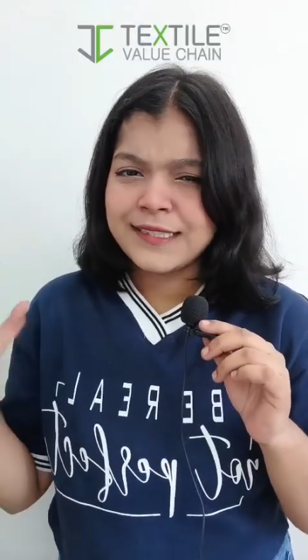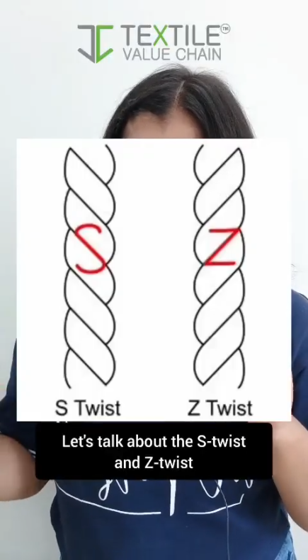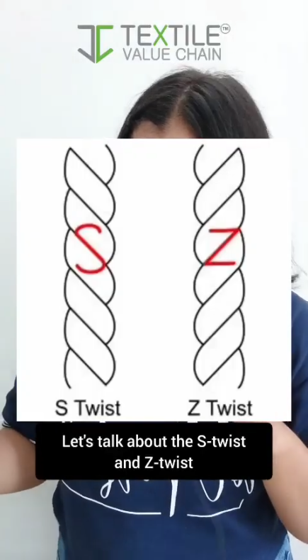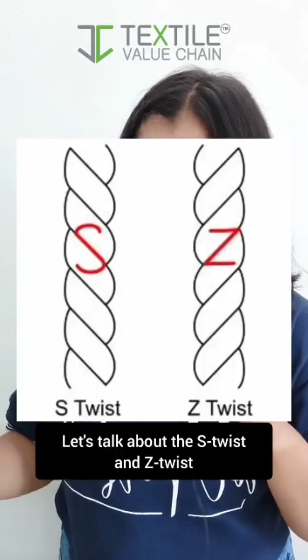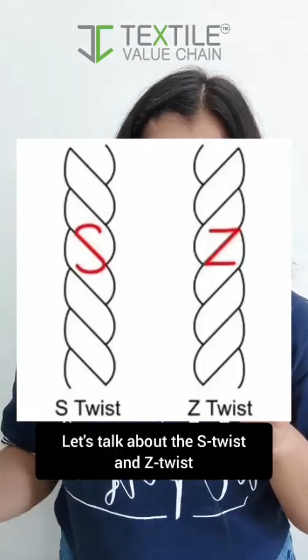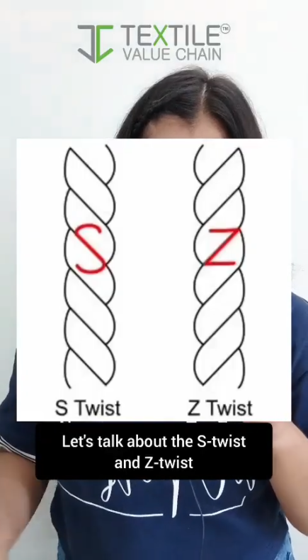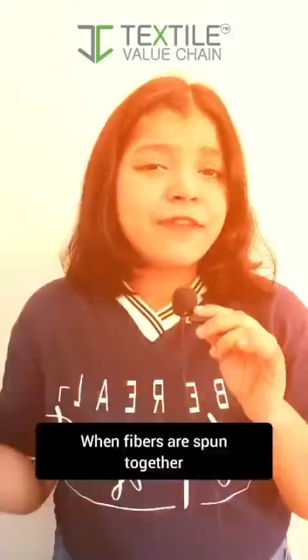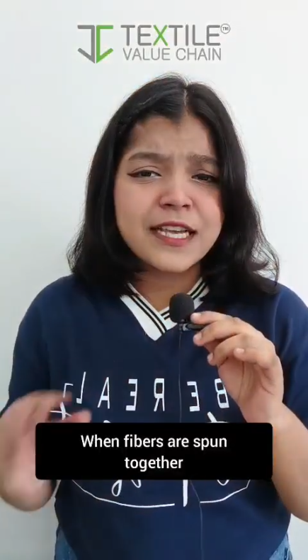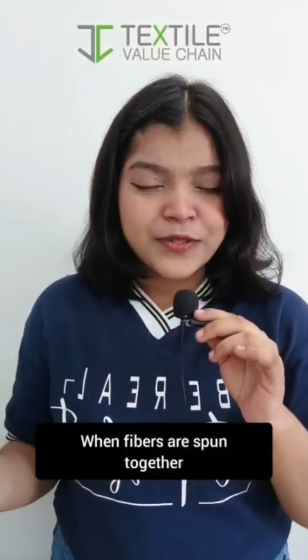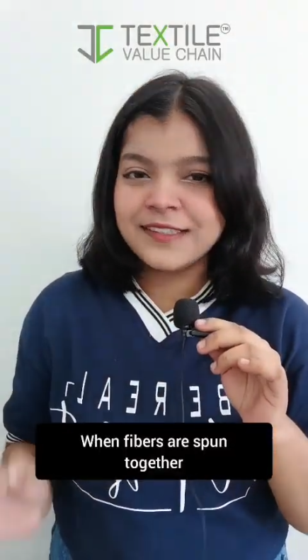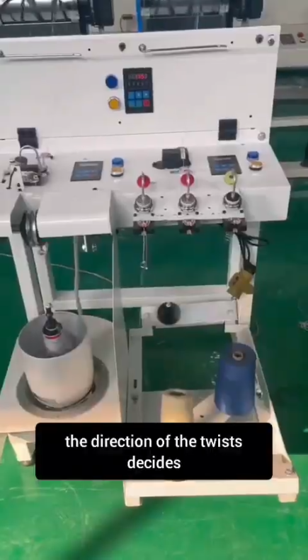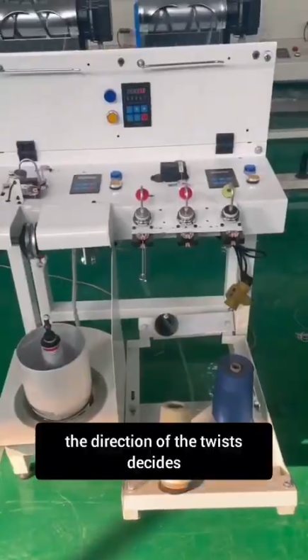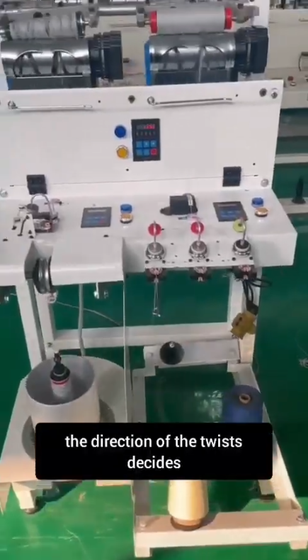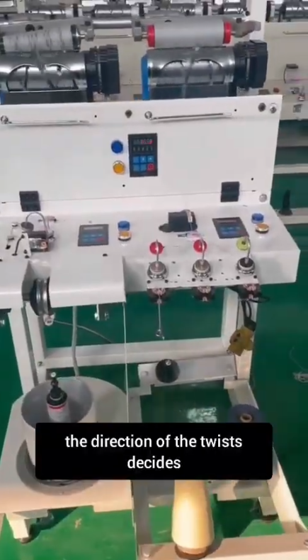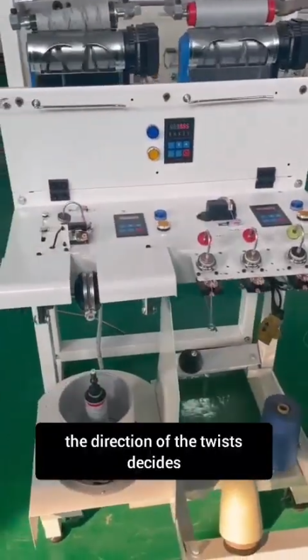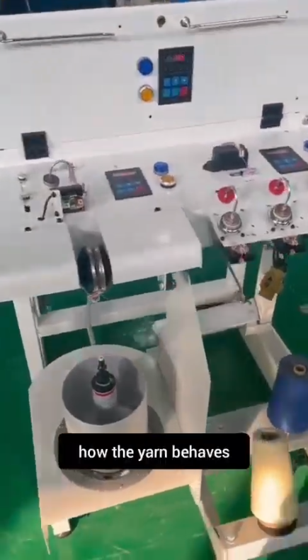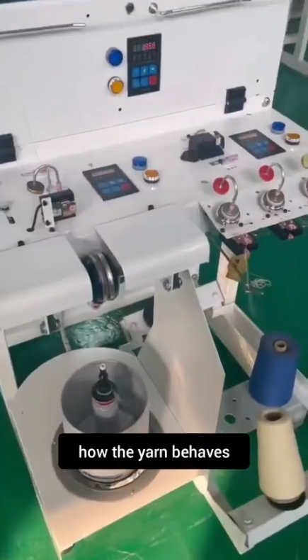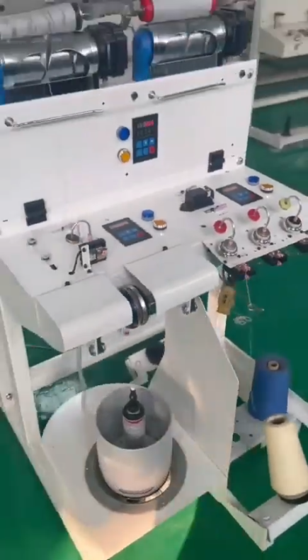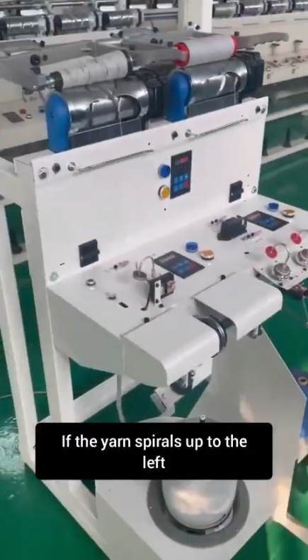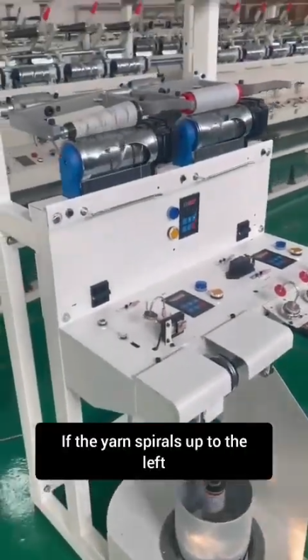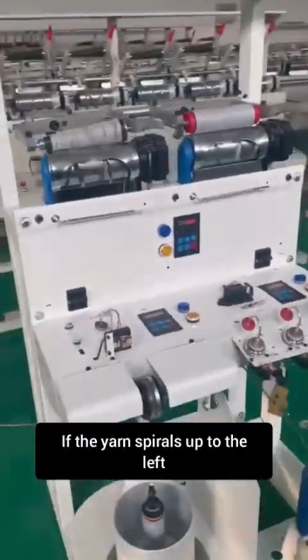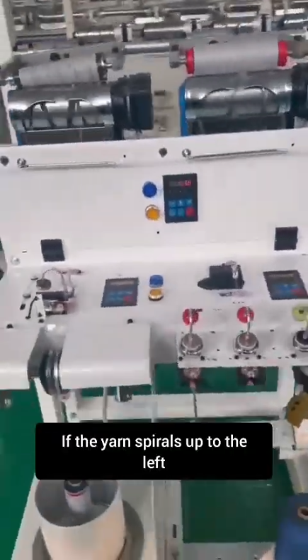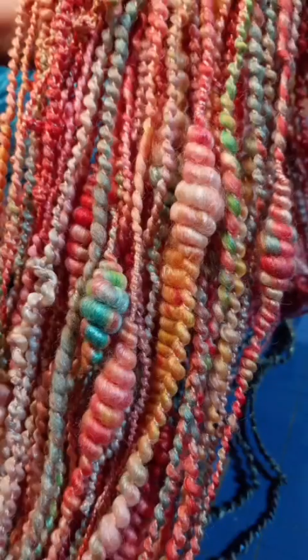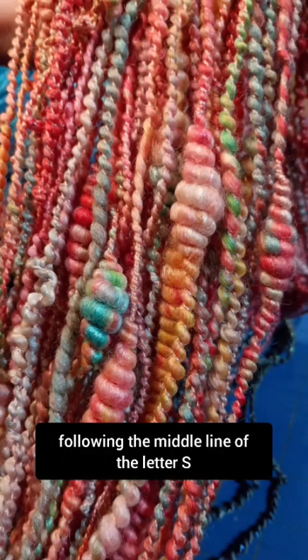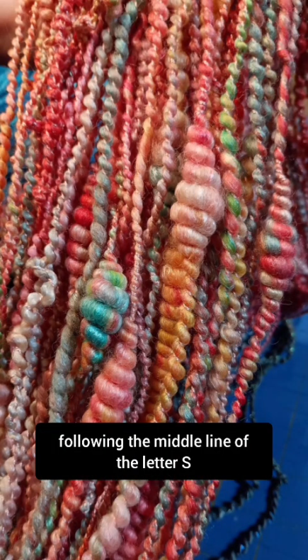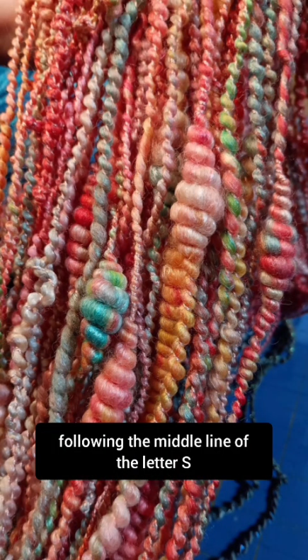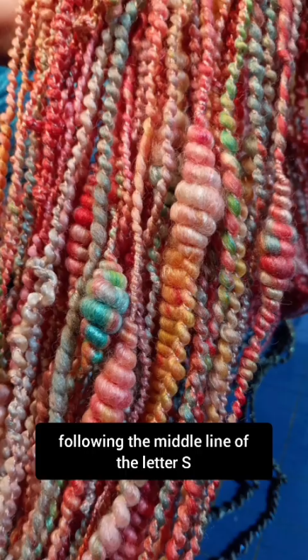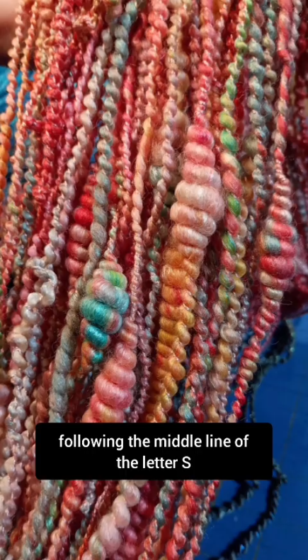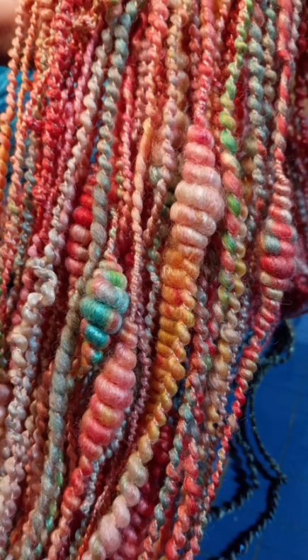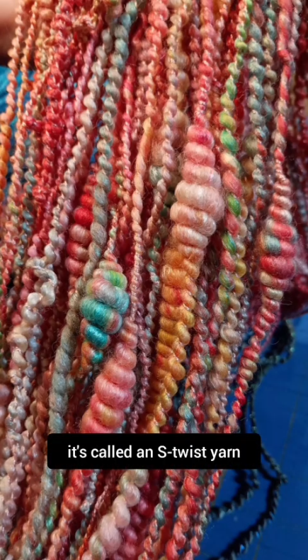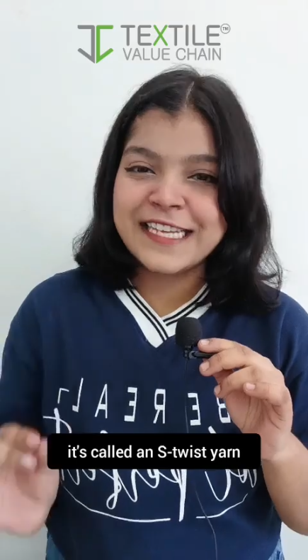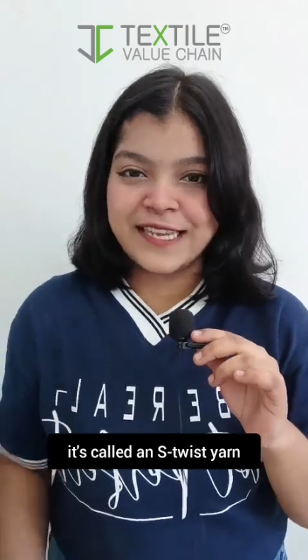Let's talk about the S twist and Z twist. When fibers are spun together, the direction of the twist decides how the yarn behaves. If the yarn spirals up to the left, following the middle line of the letter S, it's called an S twist yarn.